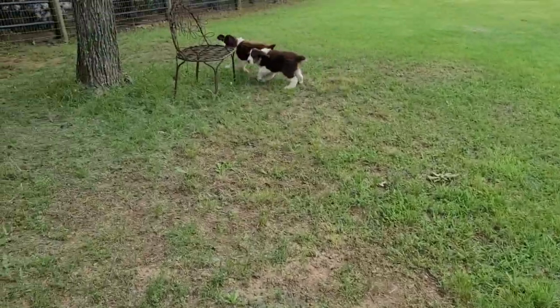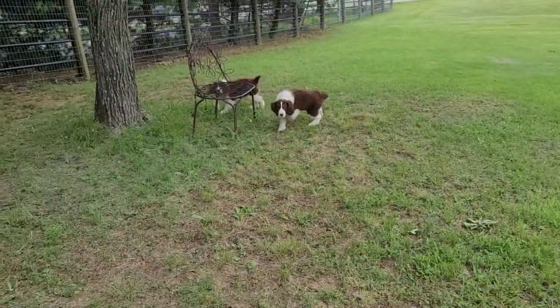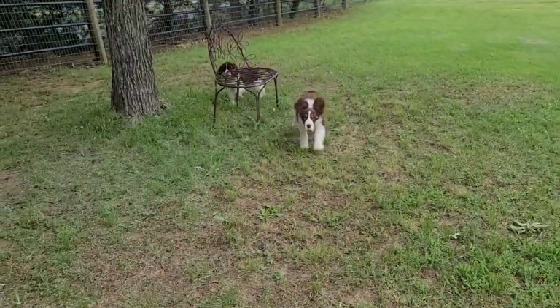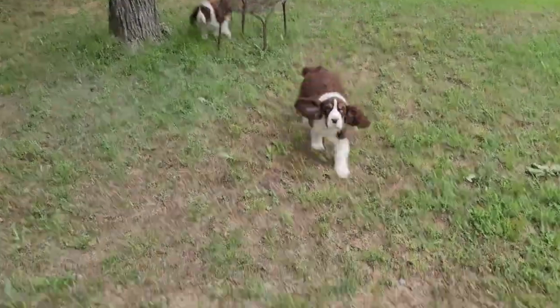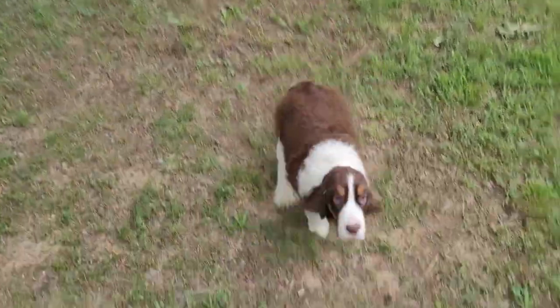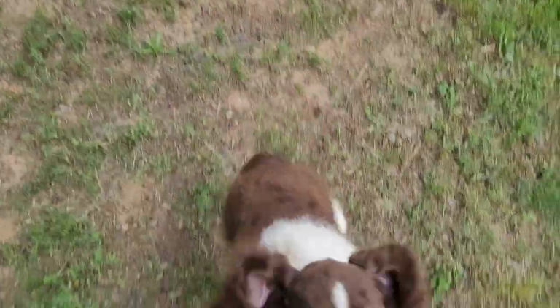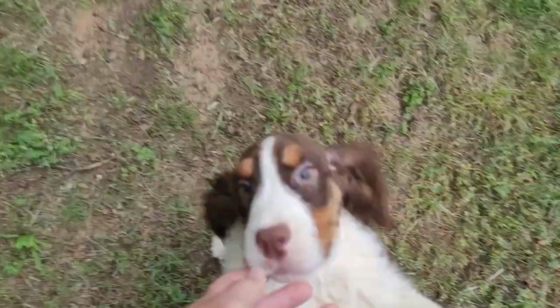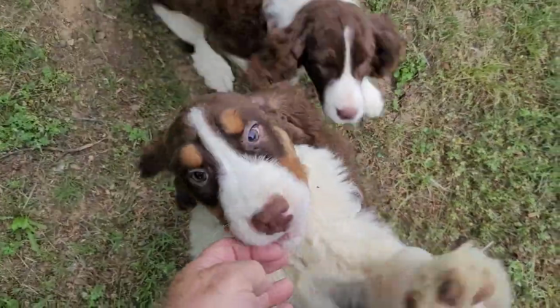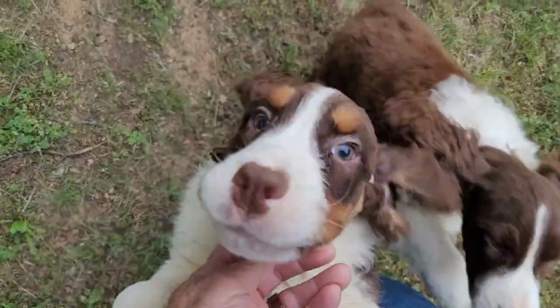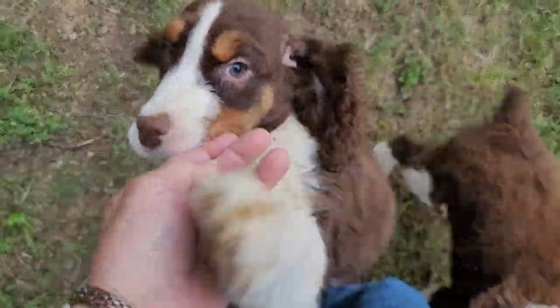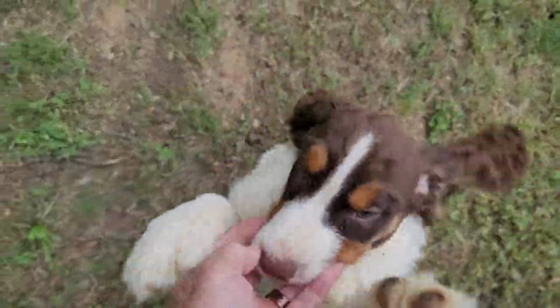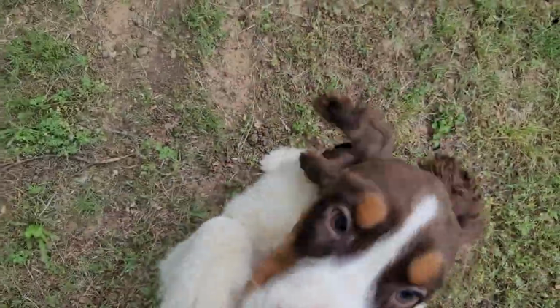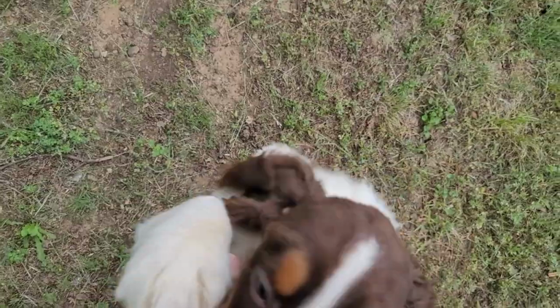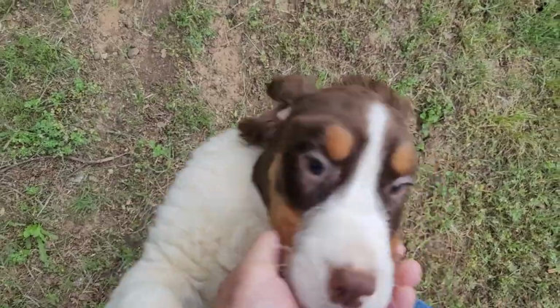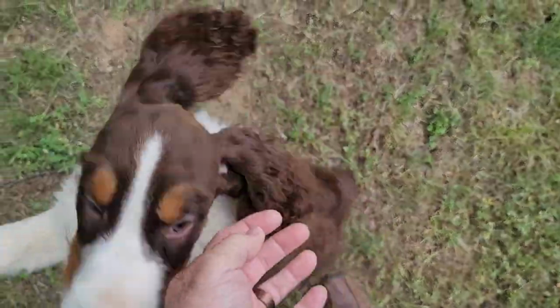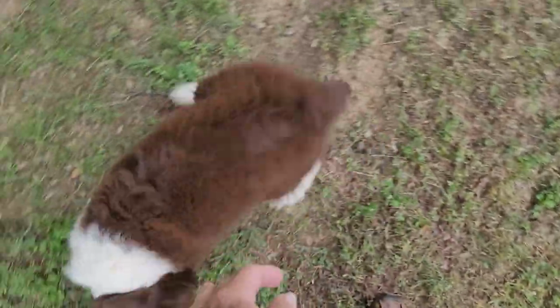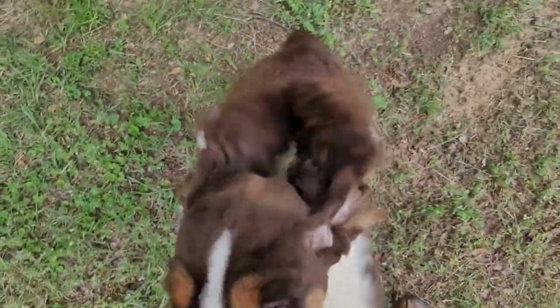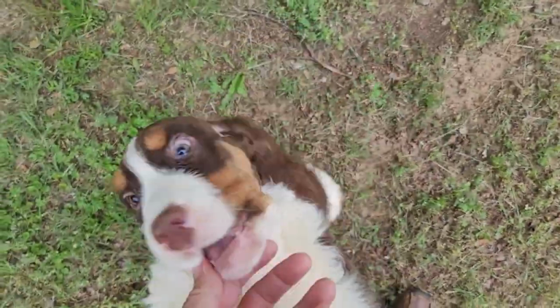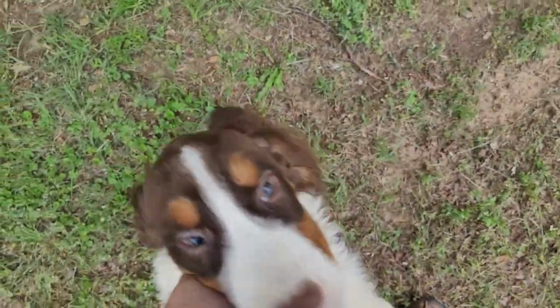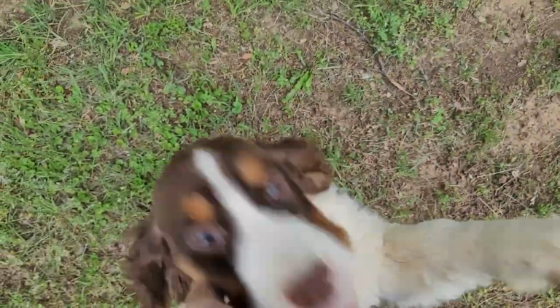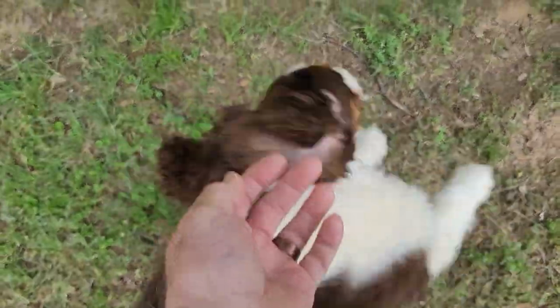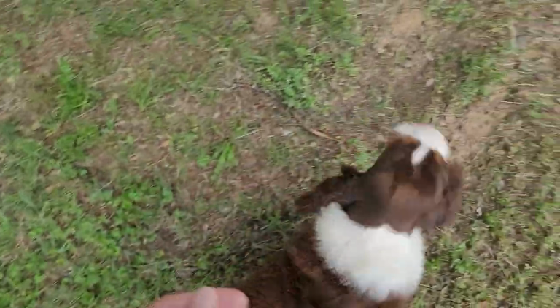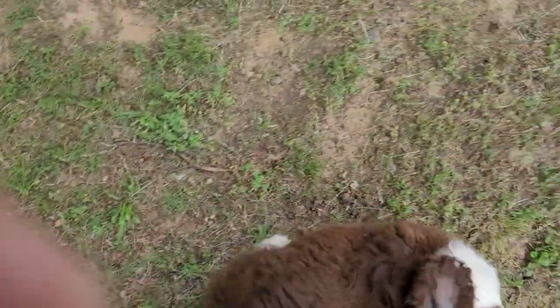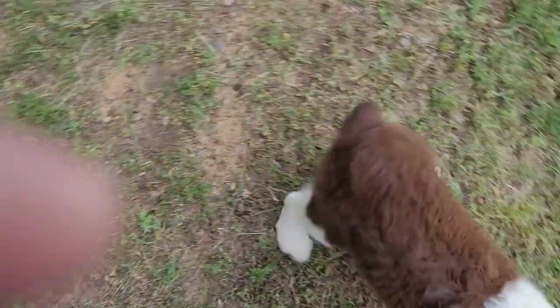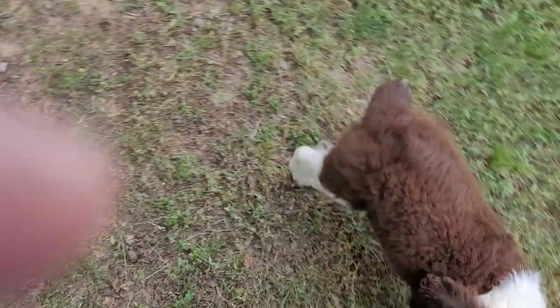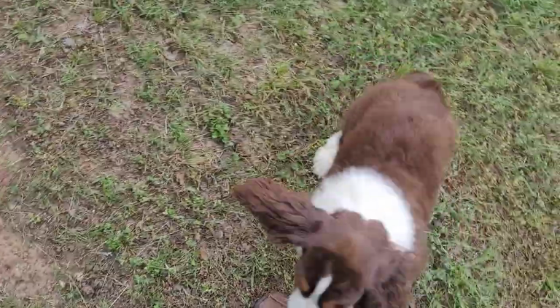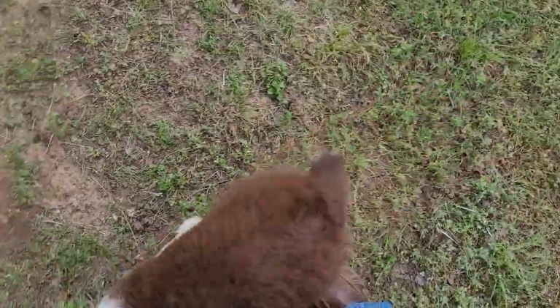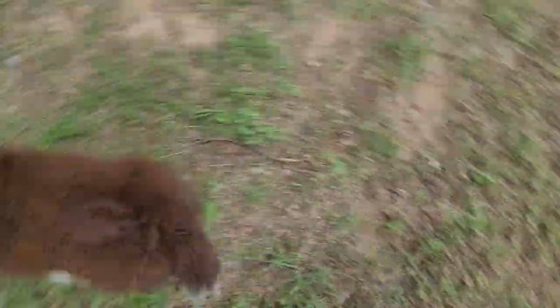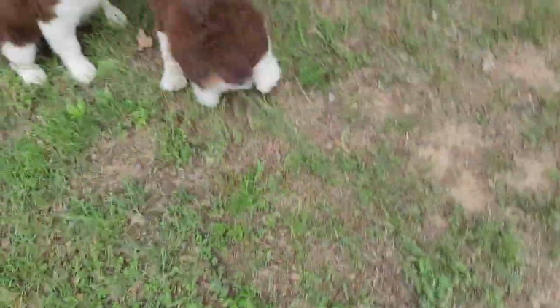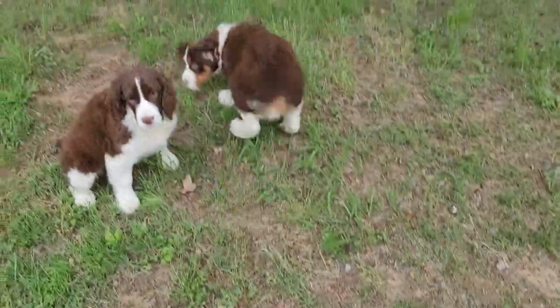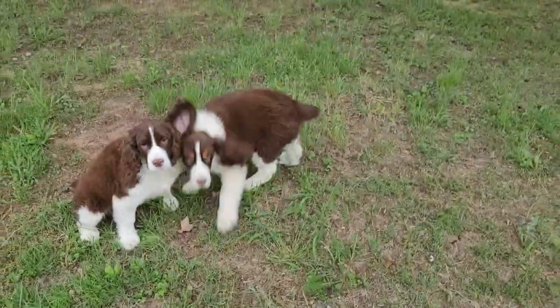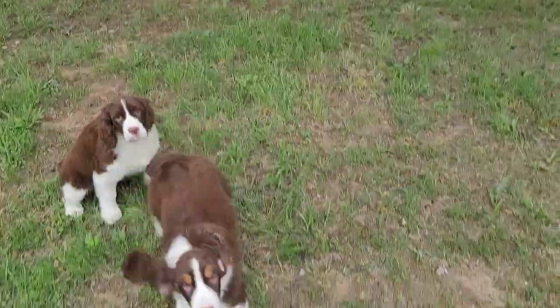I have an available puppy for some lucky family — this guy right here. He's a tri-liver and white. You can see the tri, meaning the tan markings on the face and underneath the tail there.